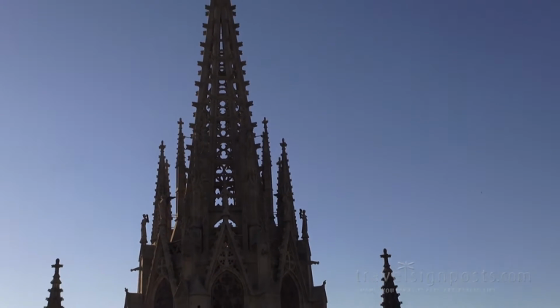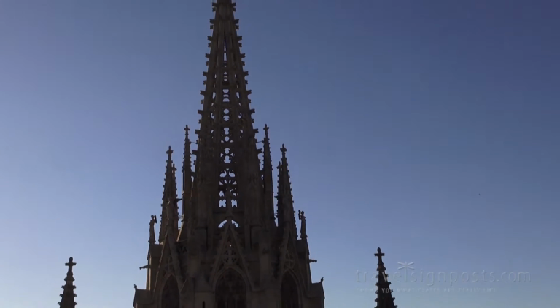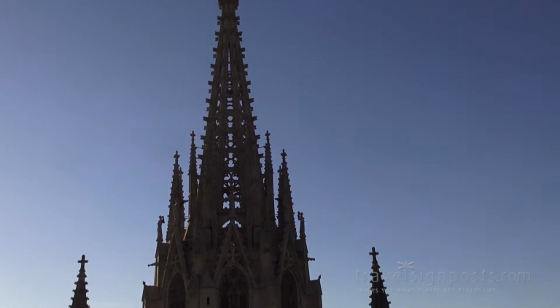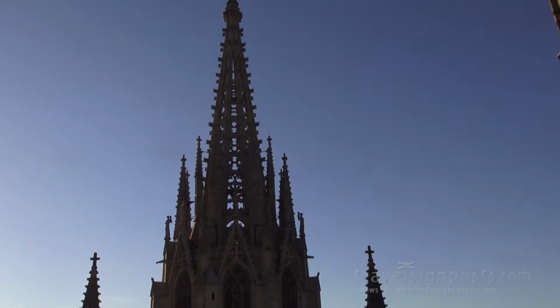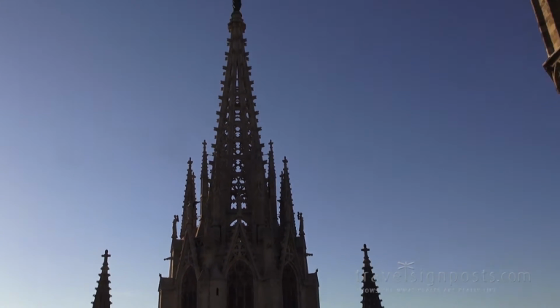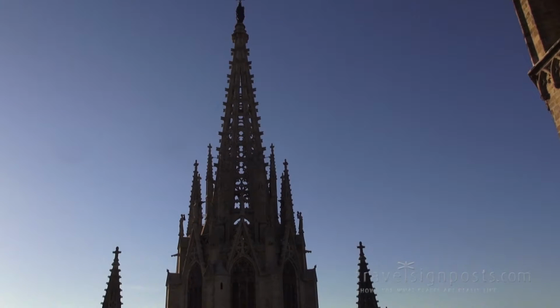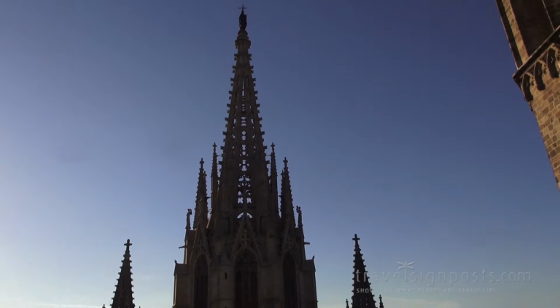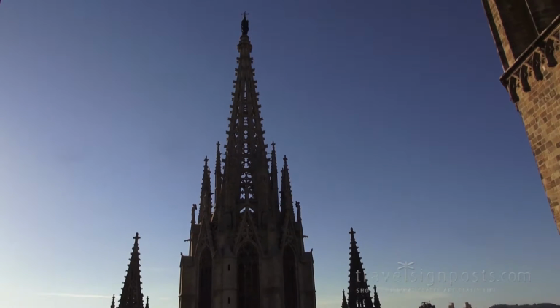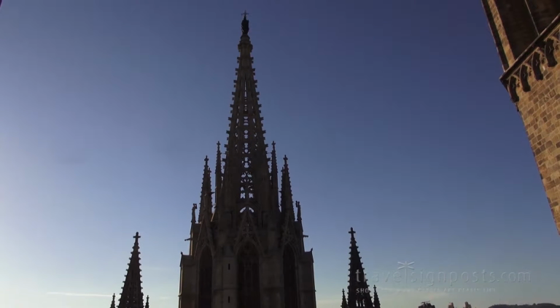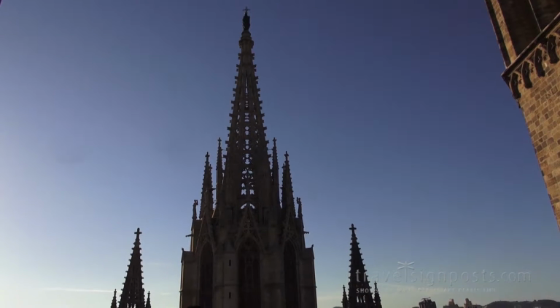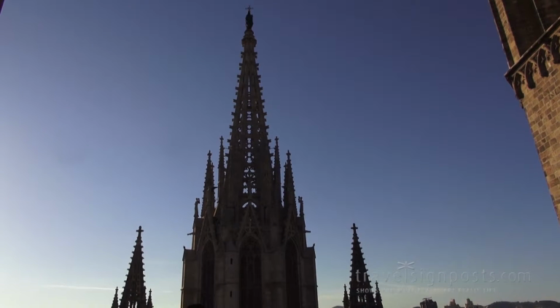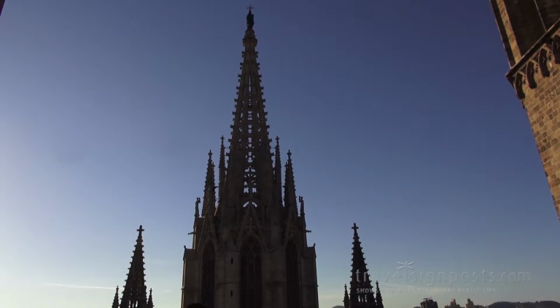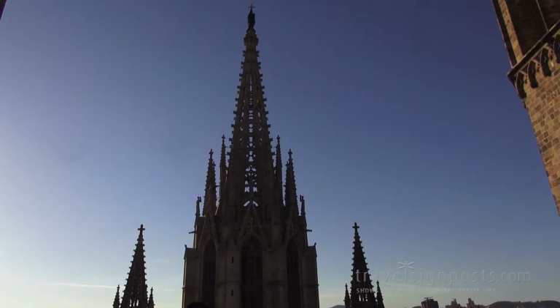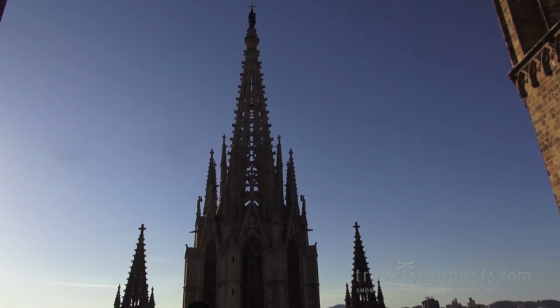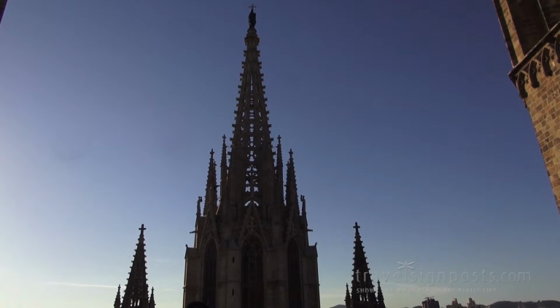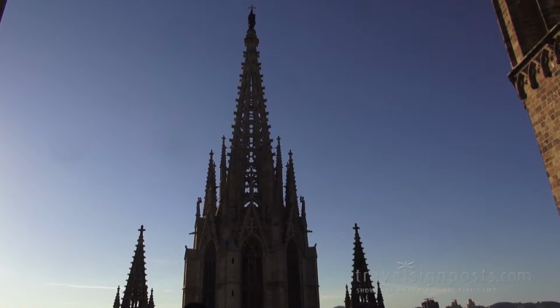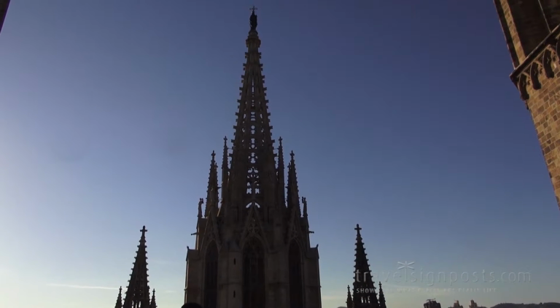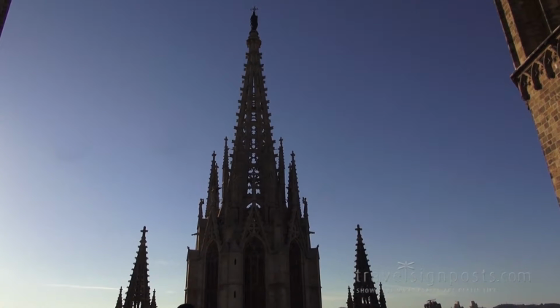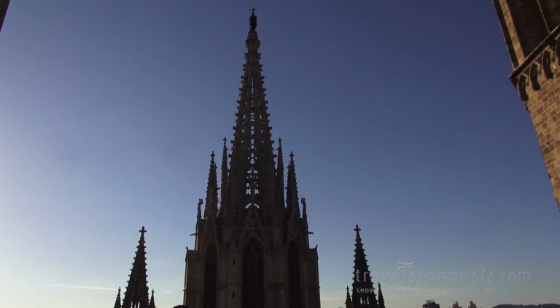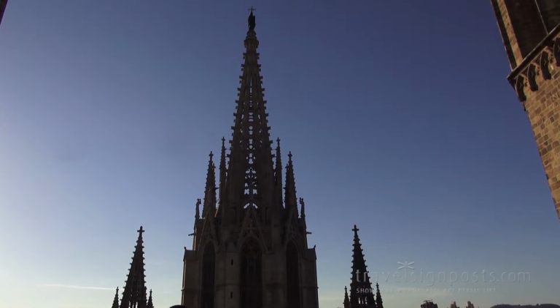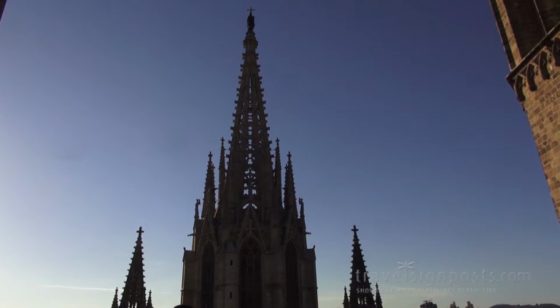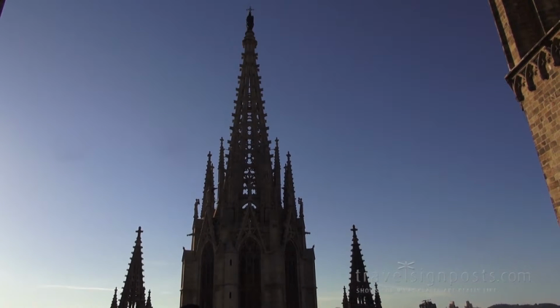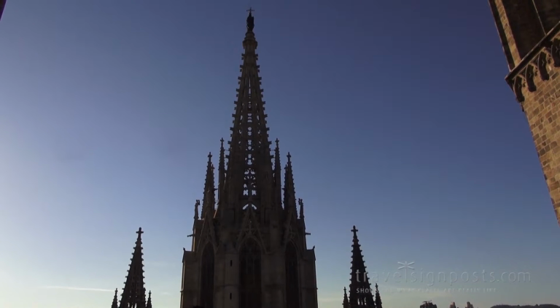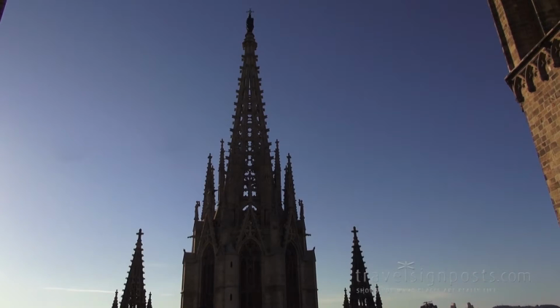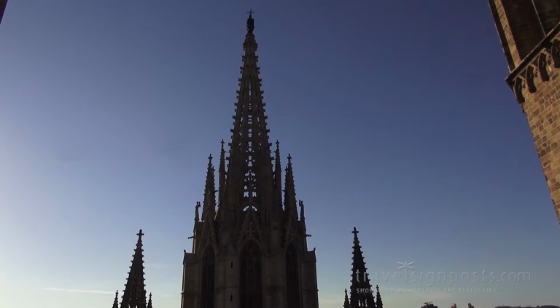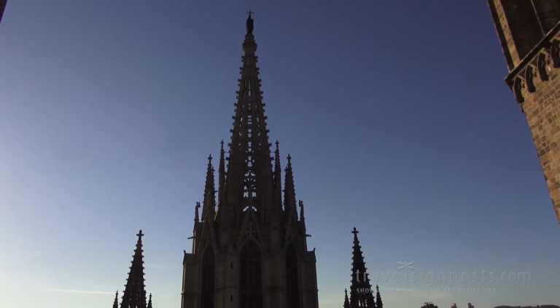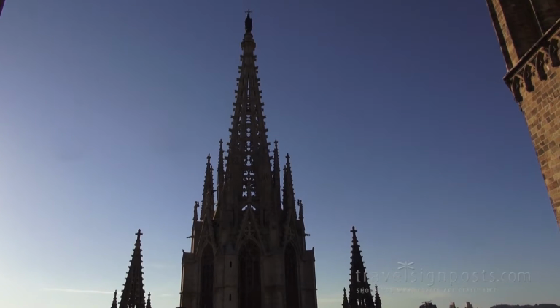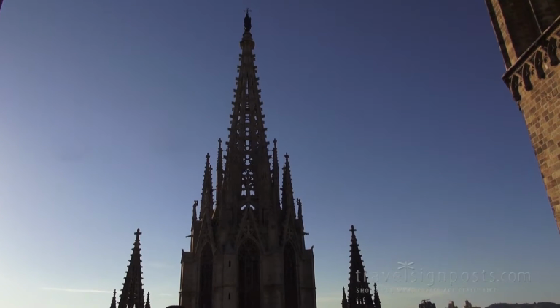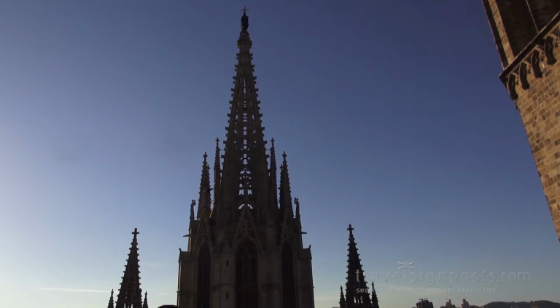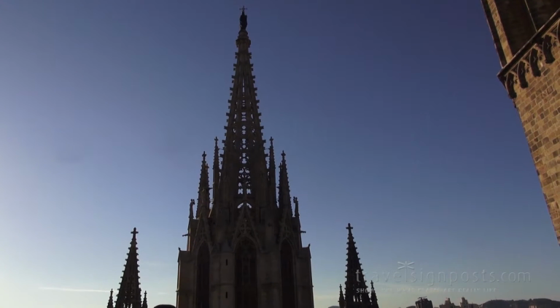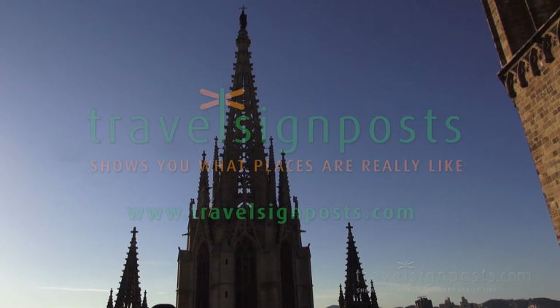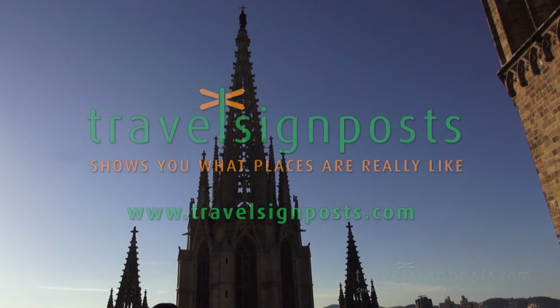Well, there we are — we'll end up on a fine silhouette of the cathedral's main spire. Beautiful Gothic work, isn't it?